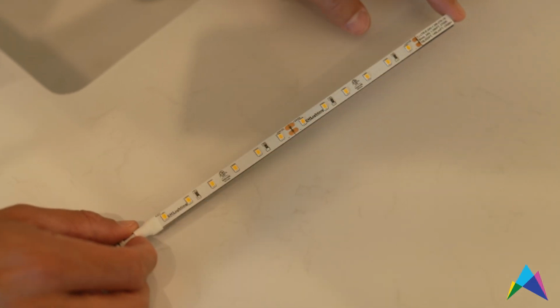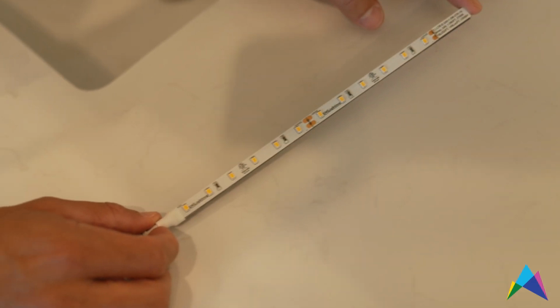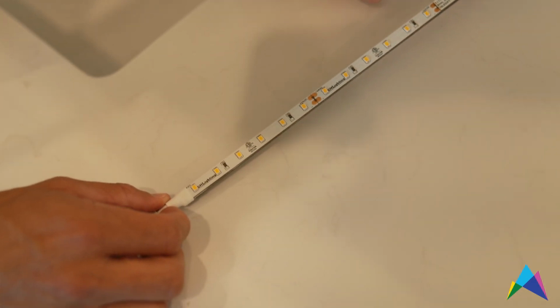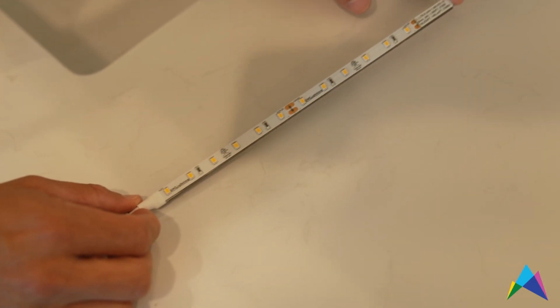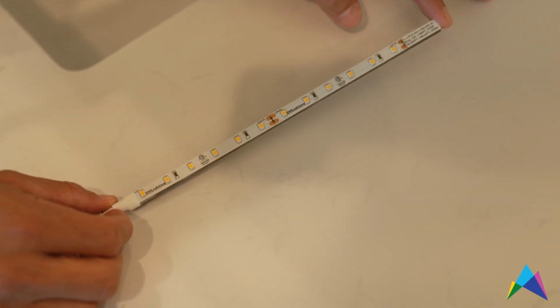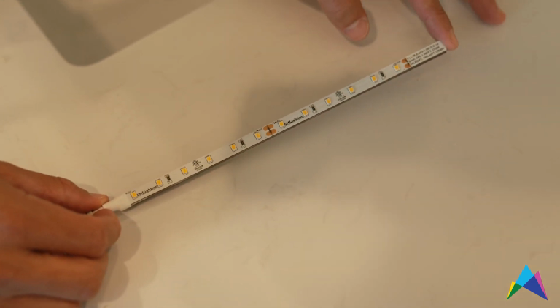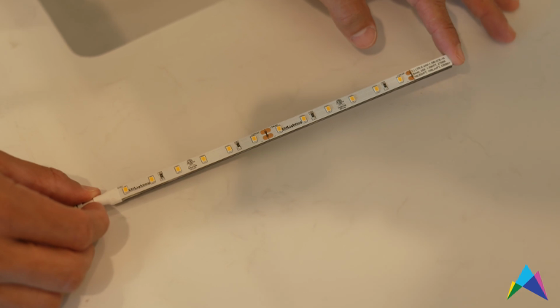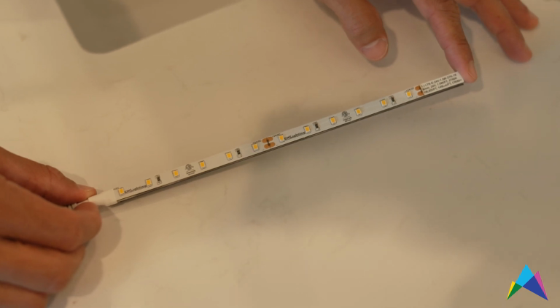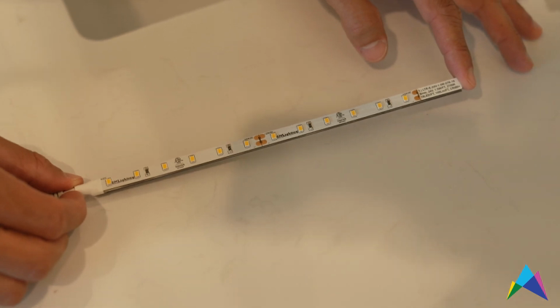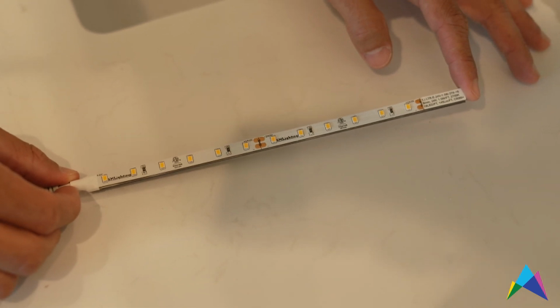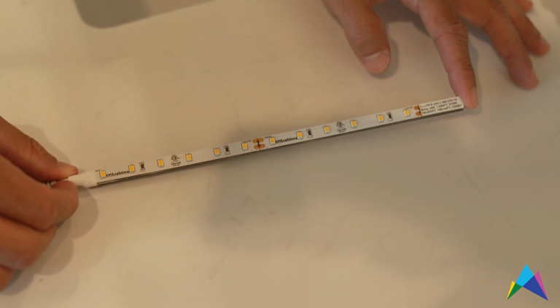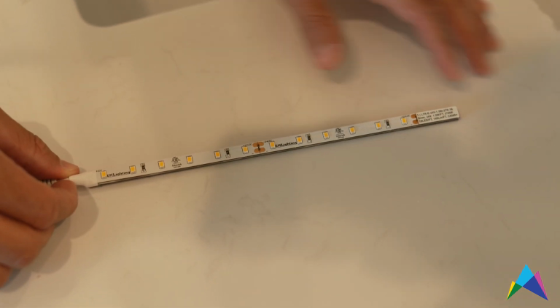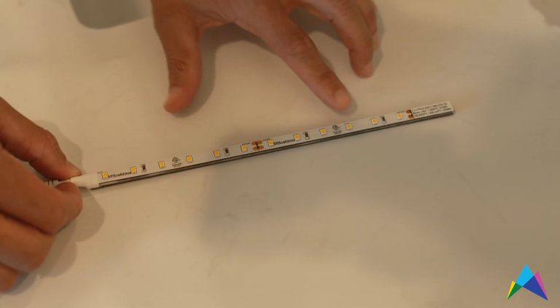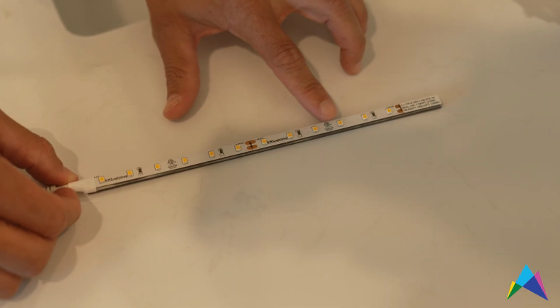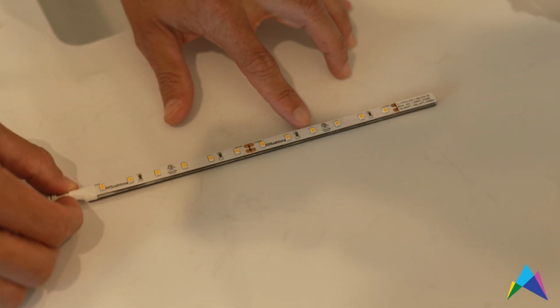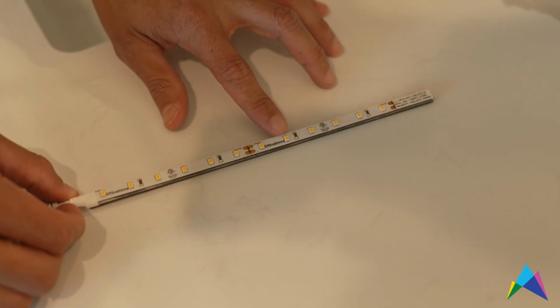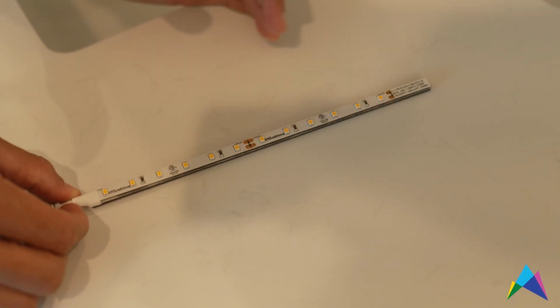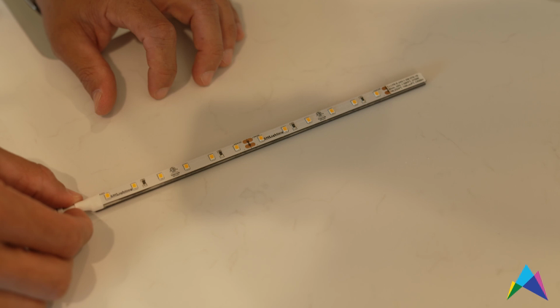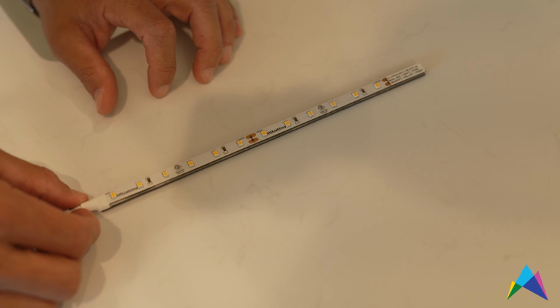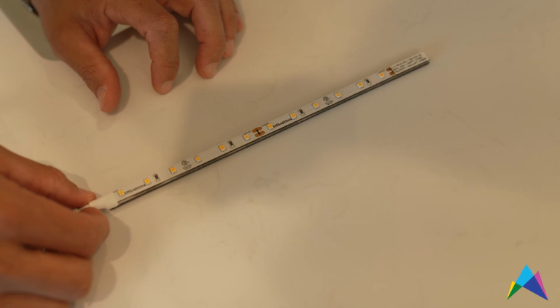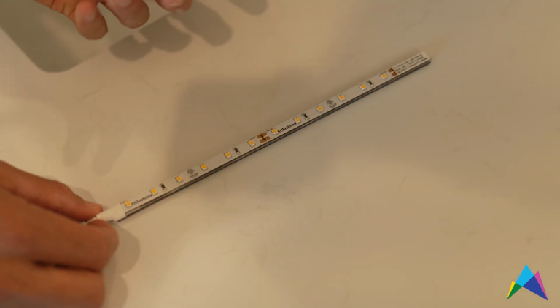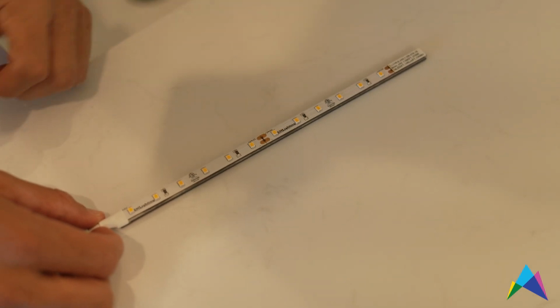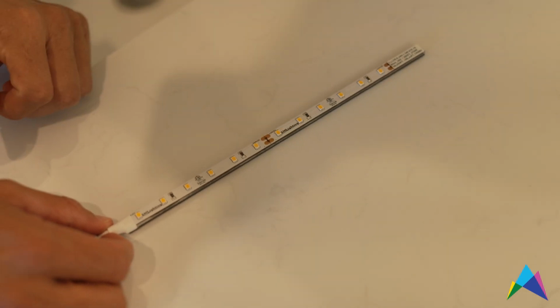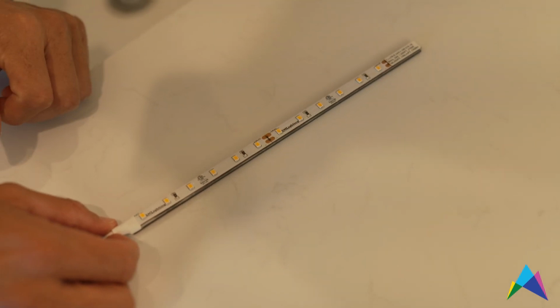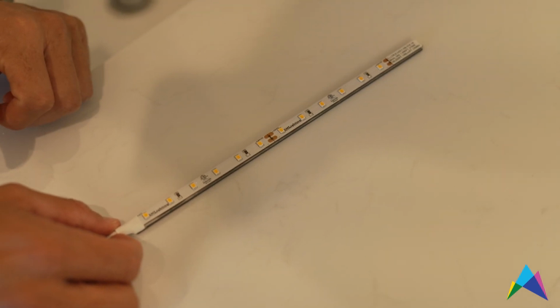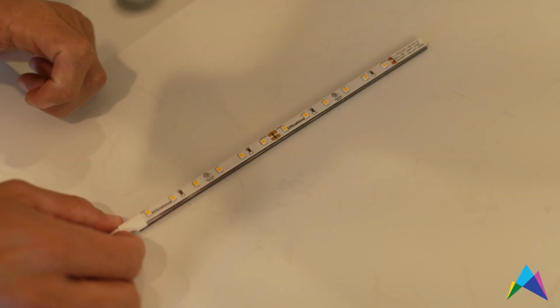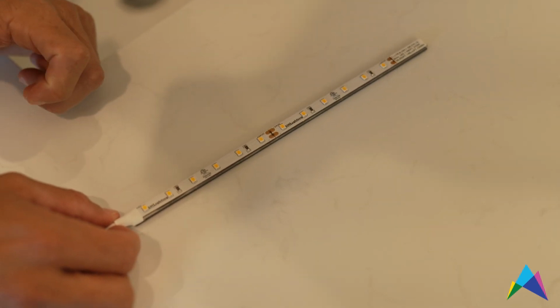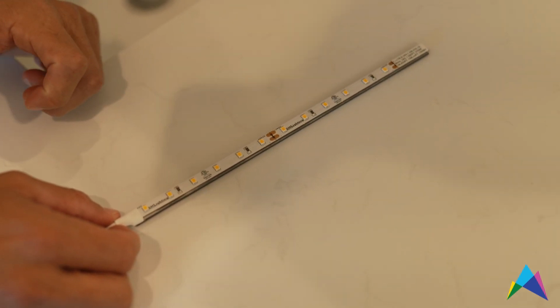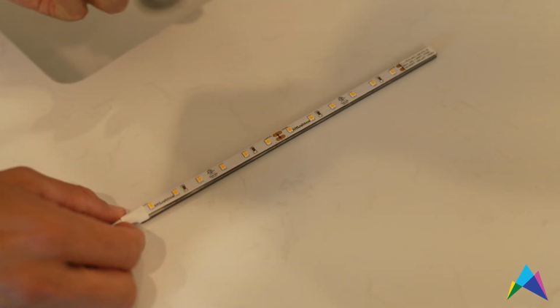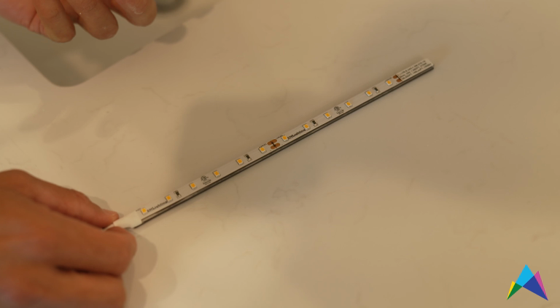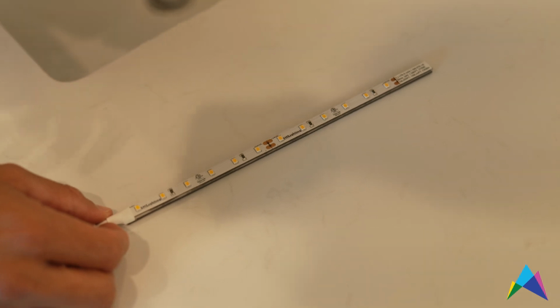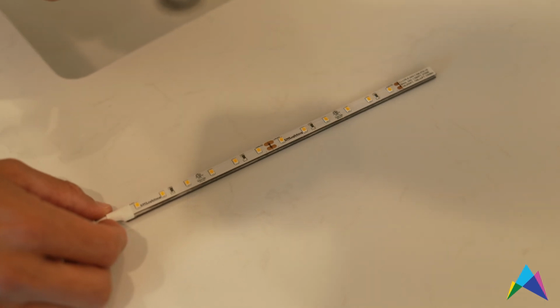Here's the tape that showed some pixelization on the countertop. You can see that the diodes are spaced roughly one inch on center, and so the farther apart the diodes are, the greater the chance you're going to have that pixelization or the tacky look.